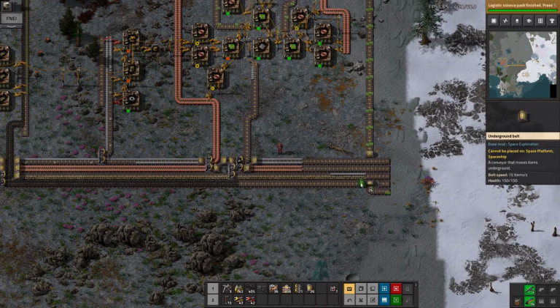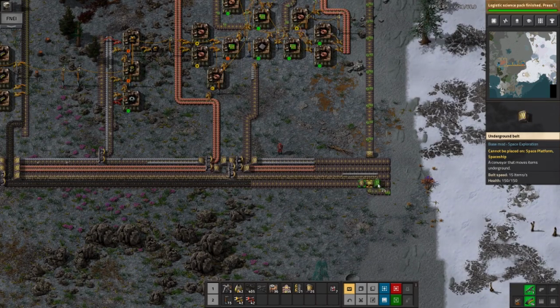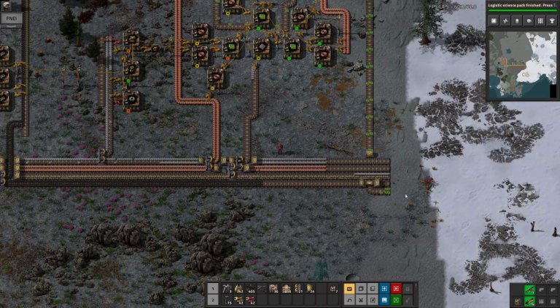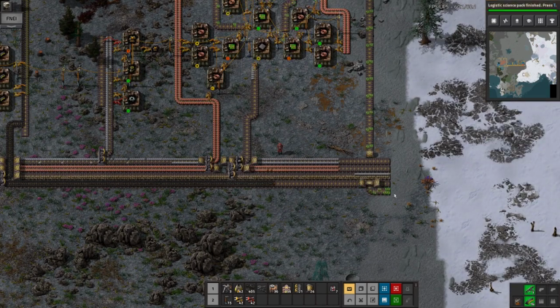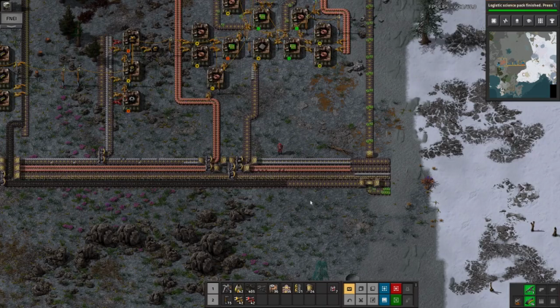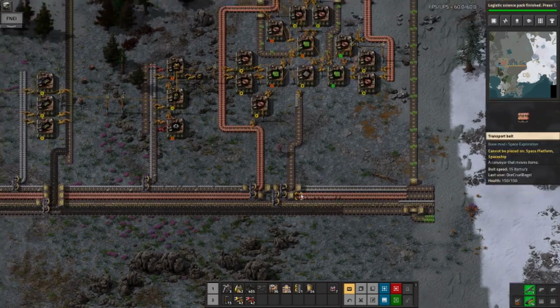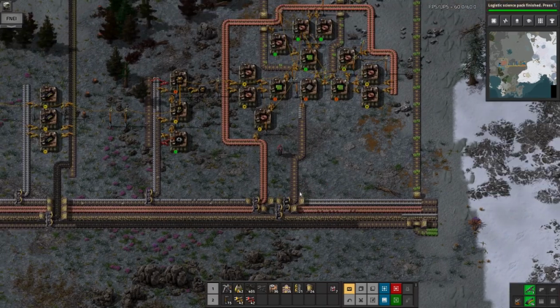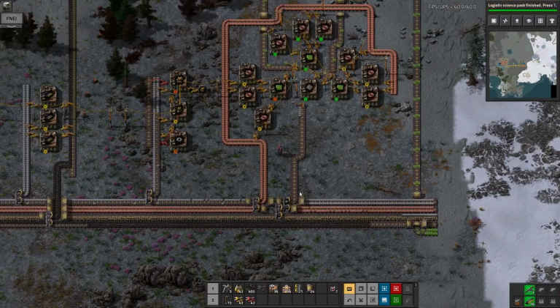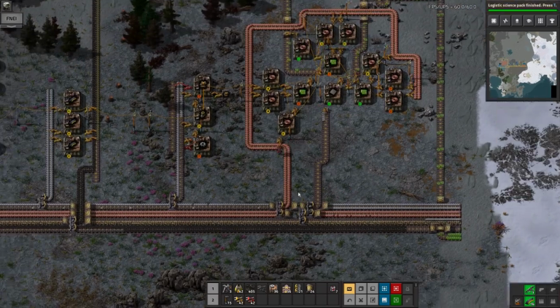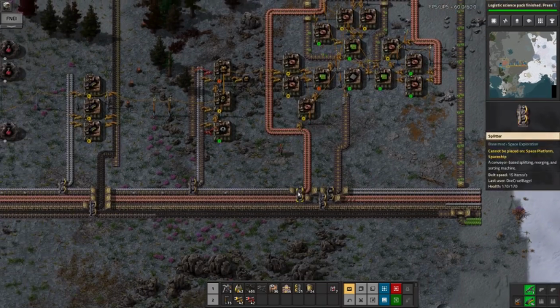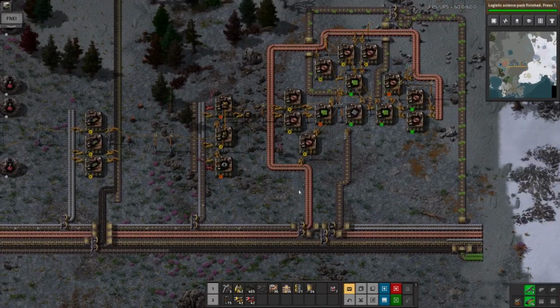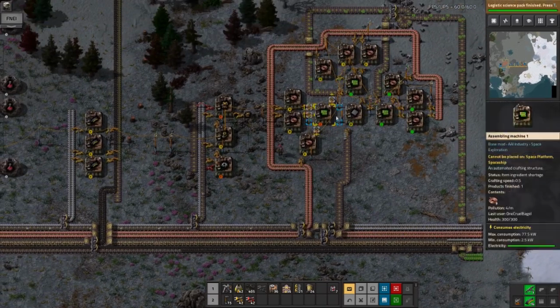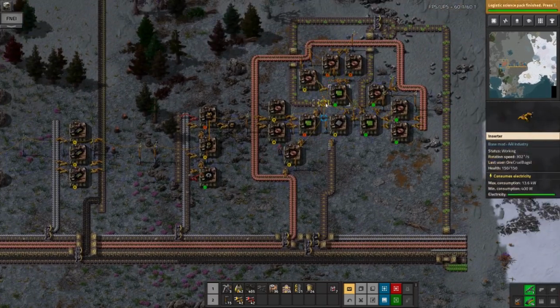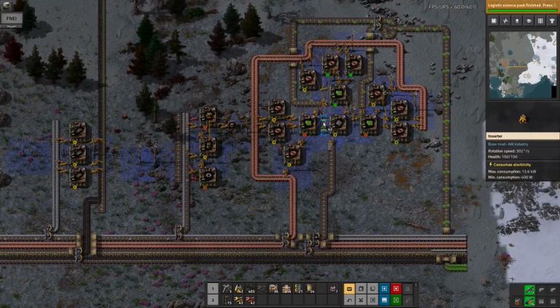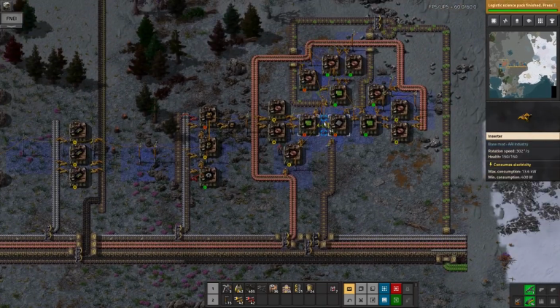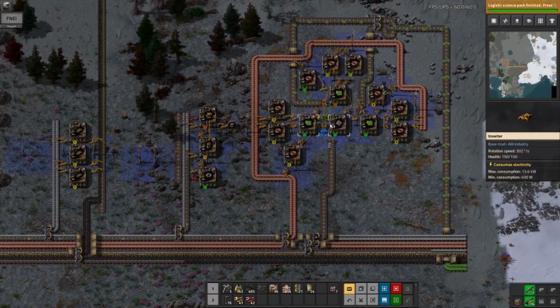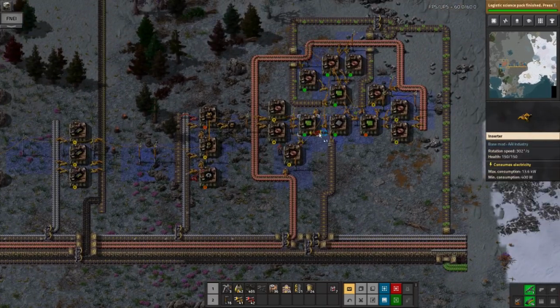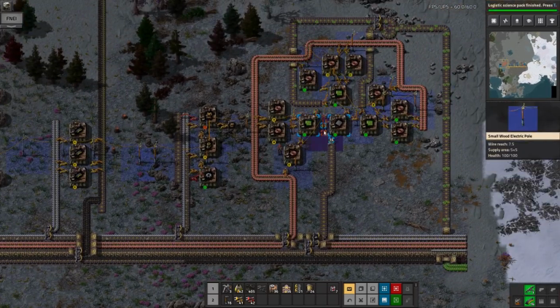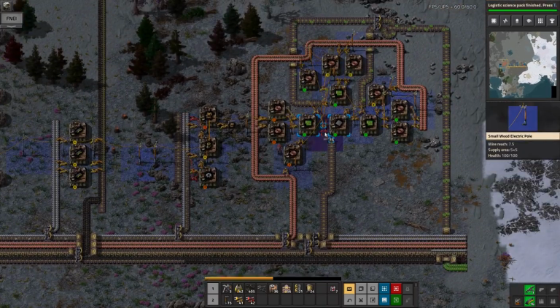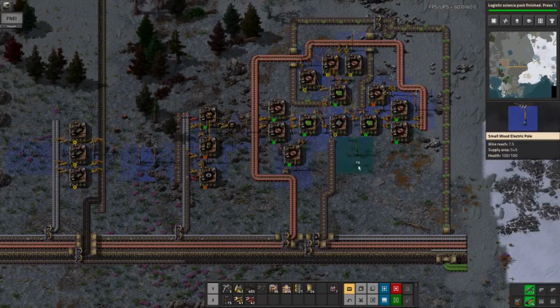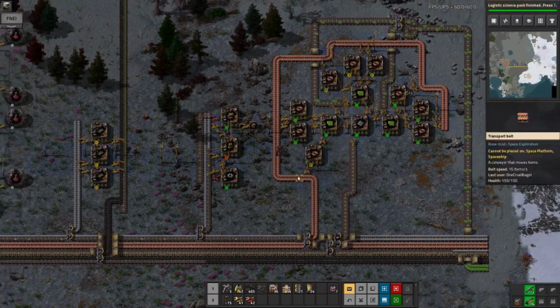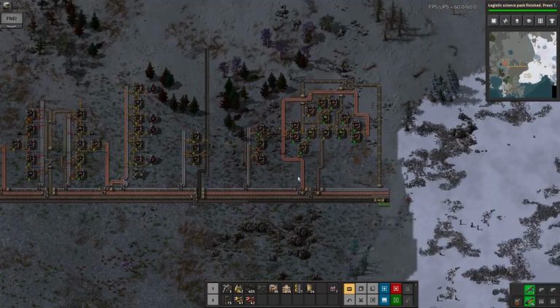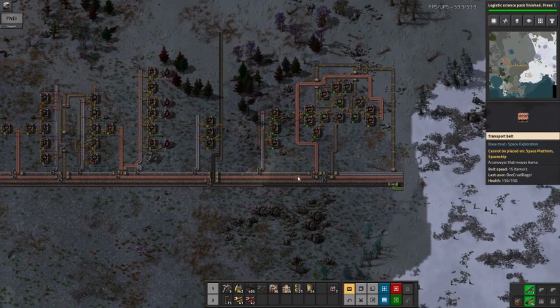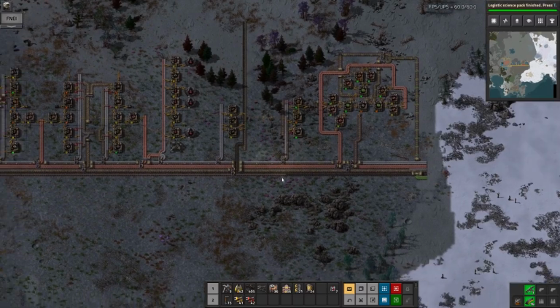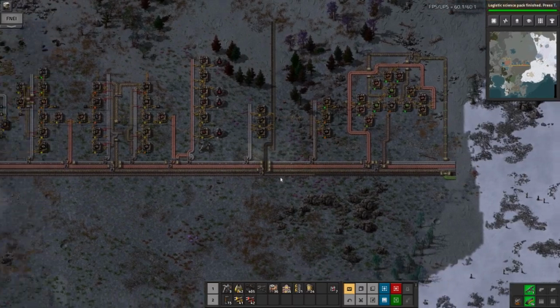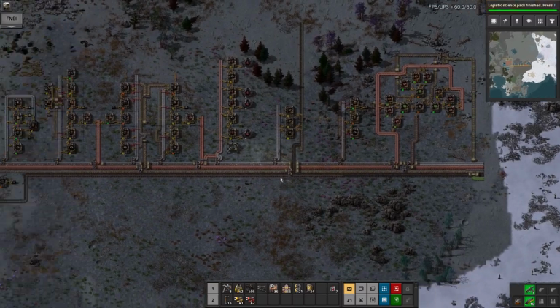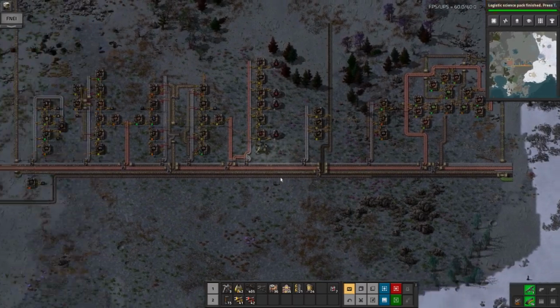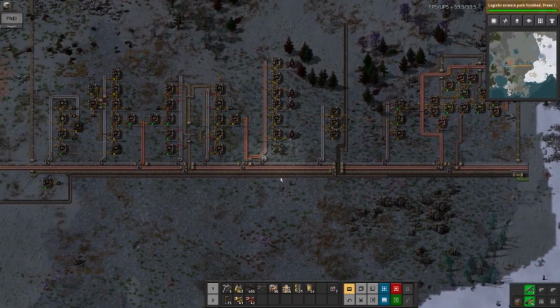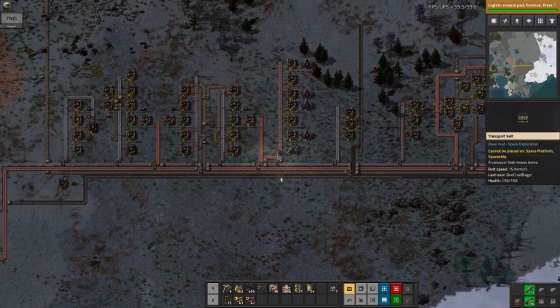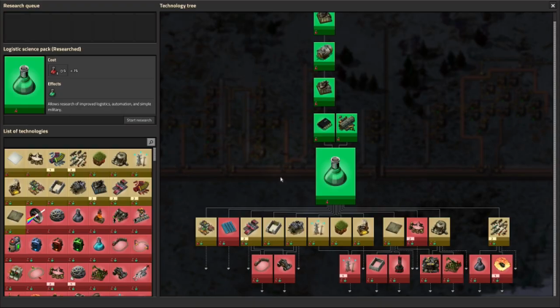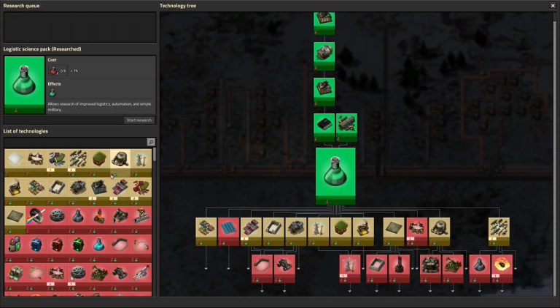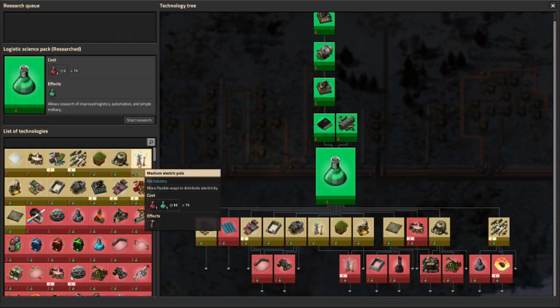There we go, caught the bus up. We now have green circuits automated. They're not coming through at a particularly high rate, but then I'm not using them at a high rate either.